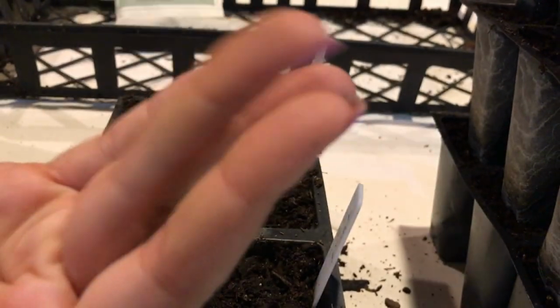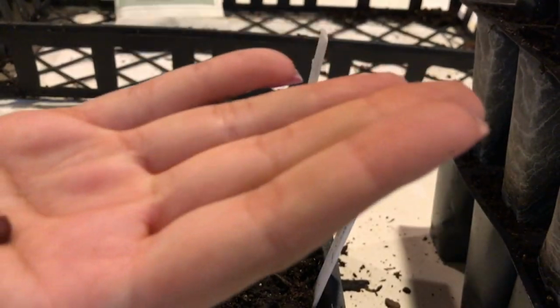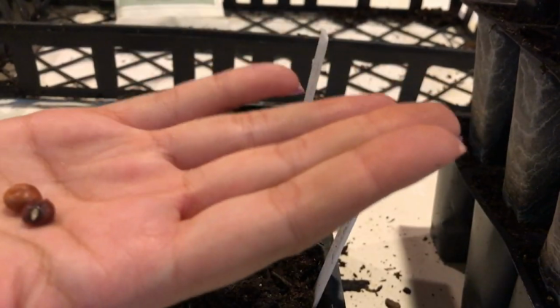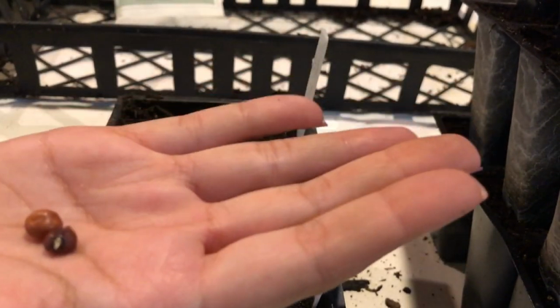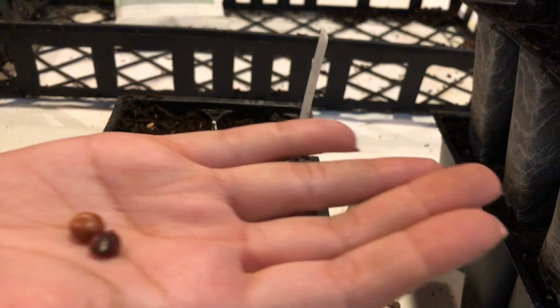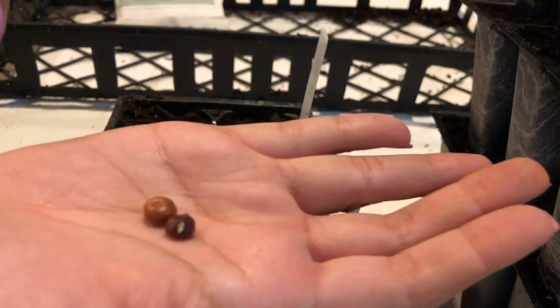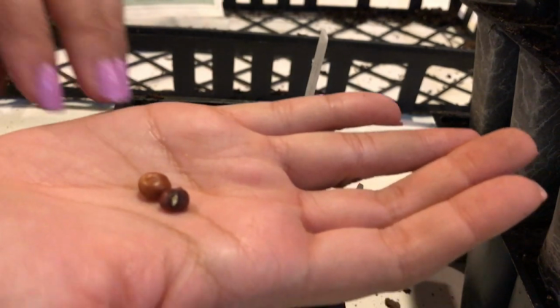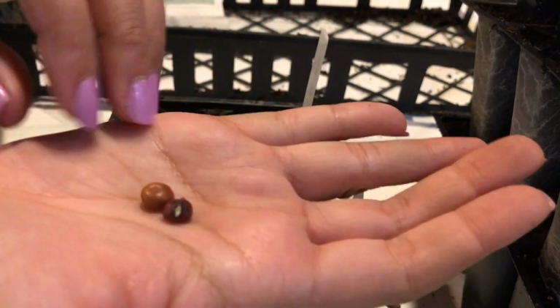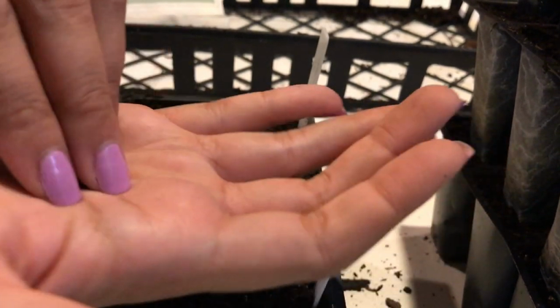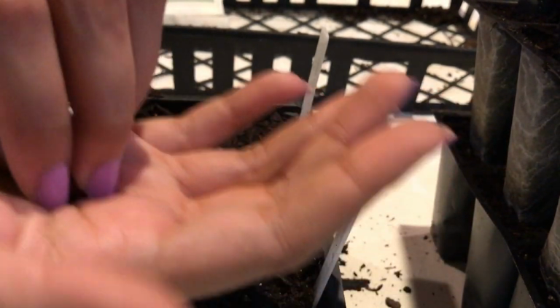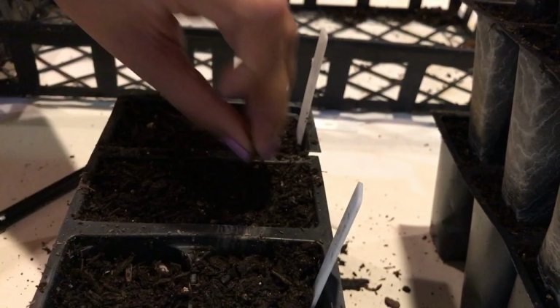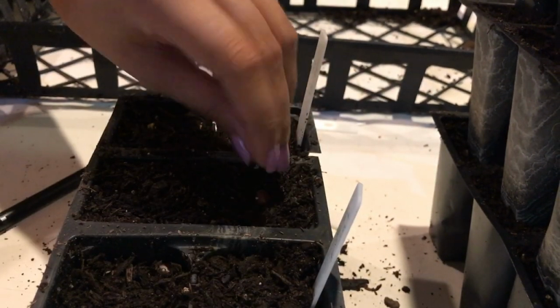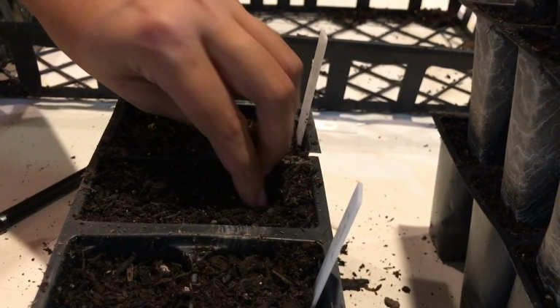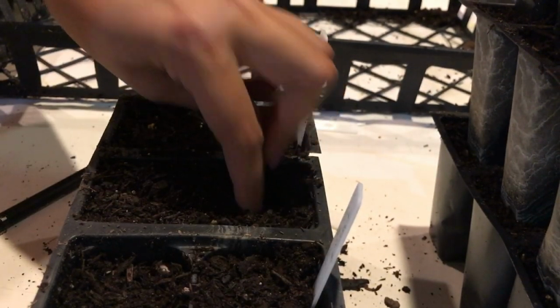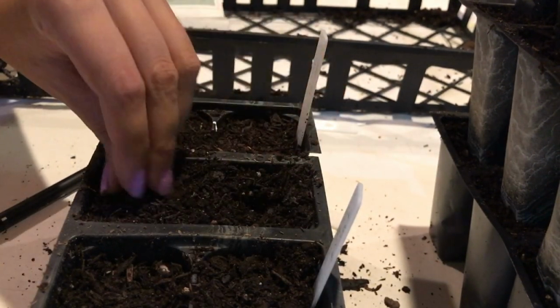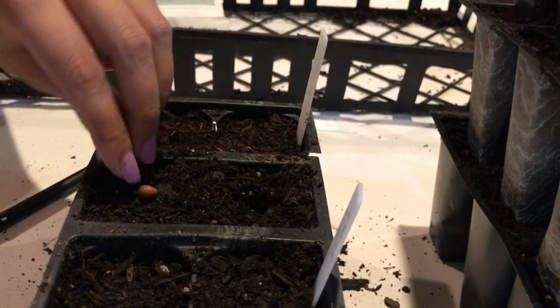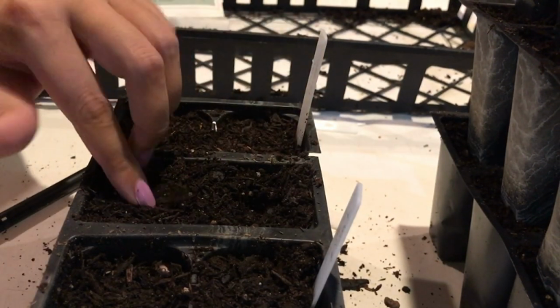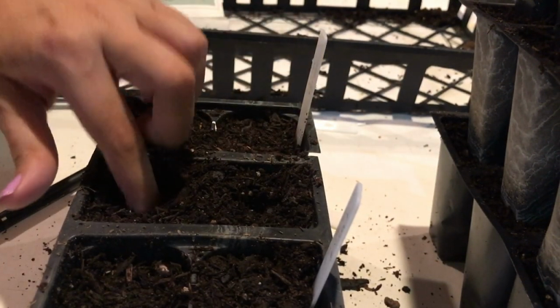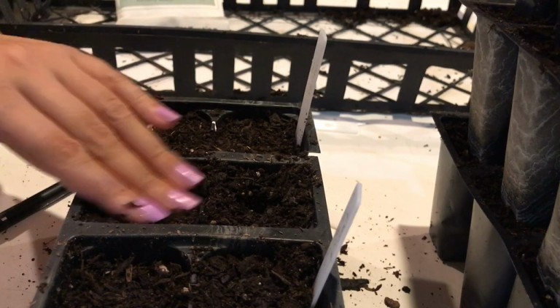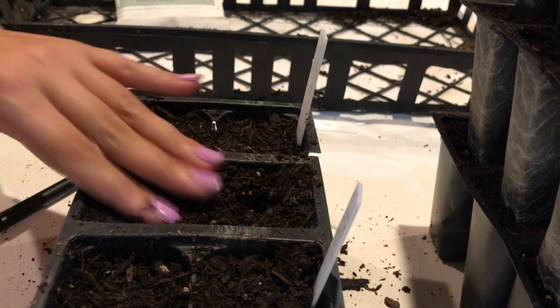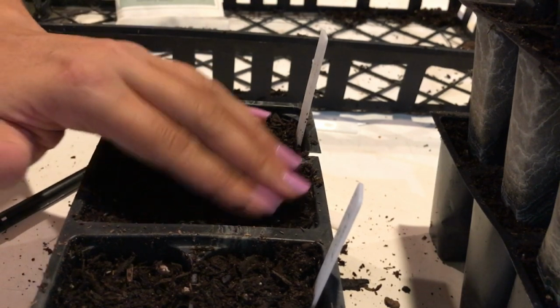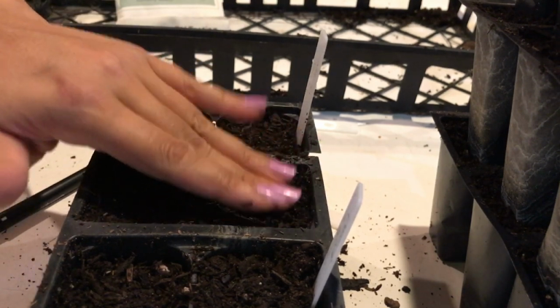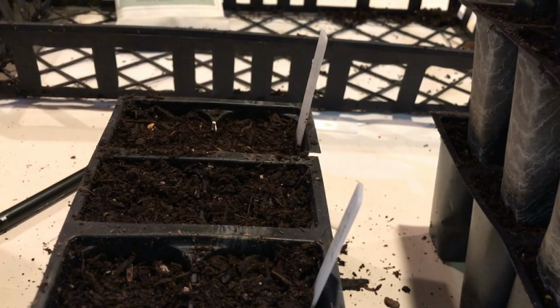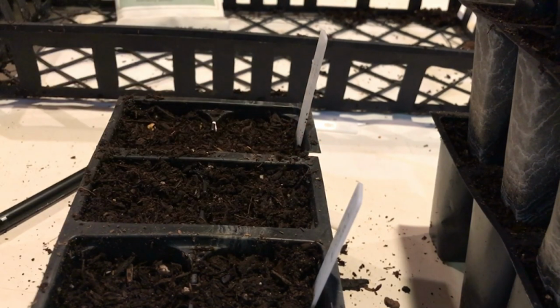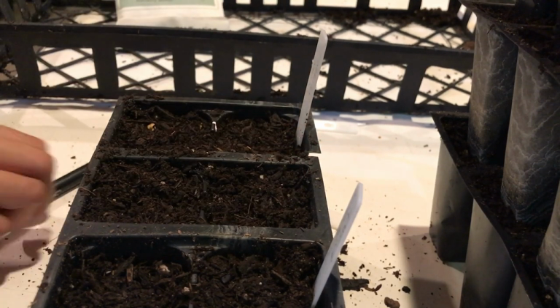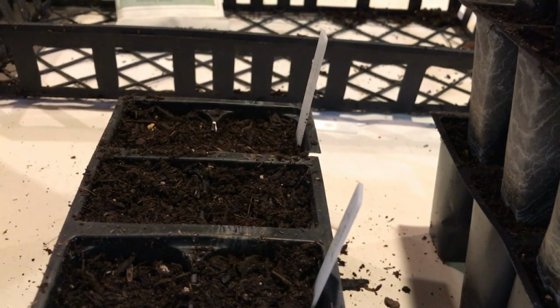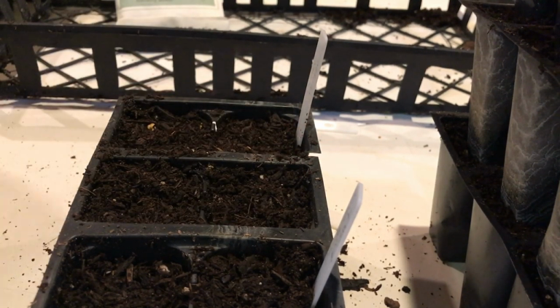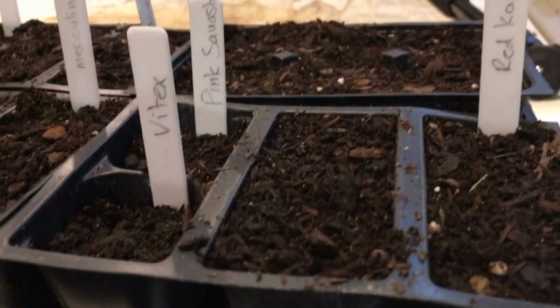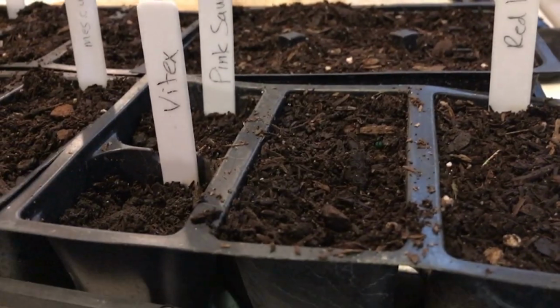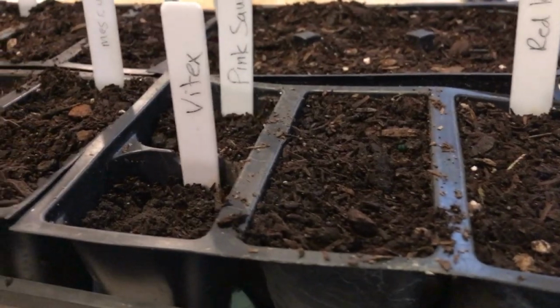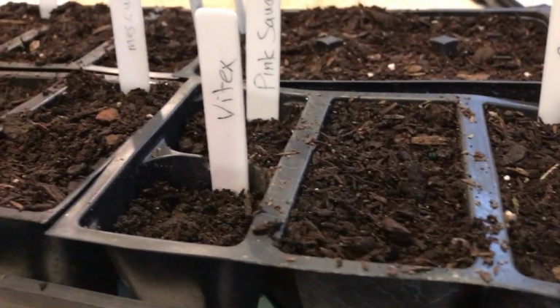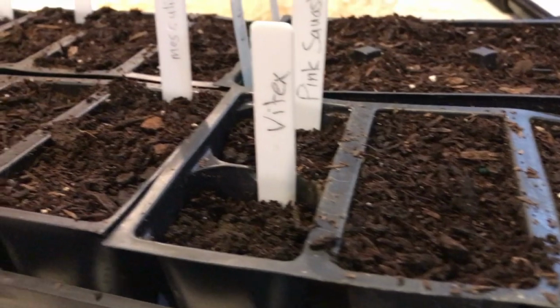Now I'm going to experiment with these brown crowder peas. I've never grown this plant before, but I just kind of want to see what they look like when they come up. I don't know if these will survive the winter, but we'll find out — so another experiment.